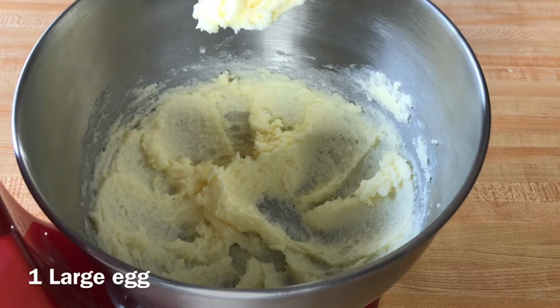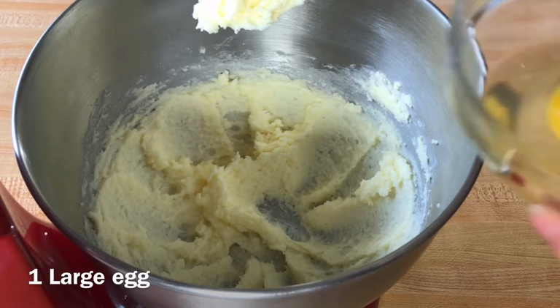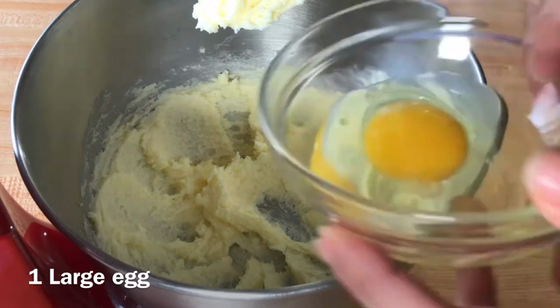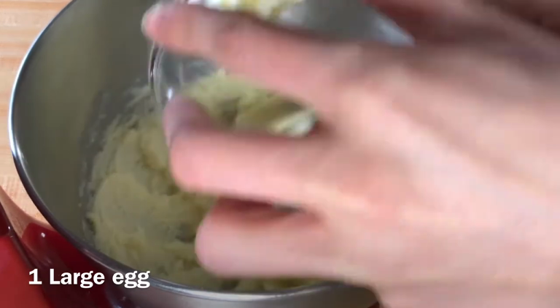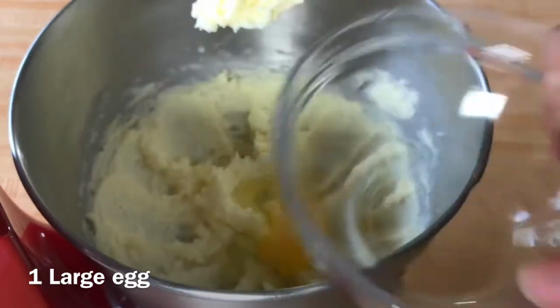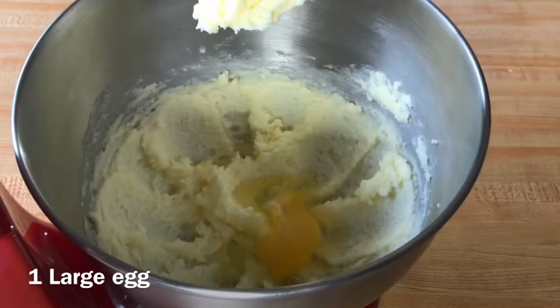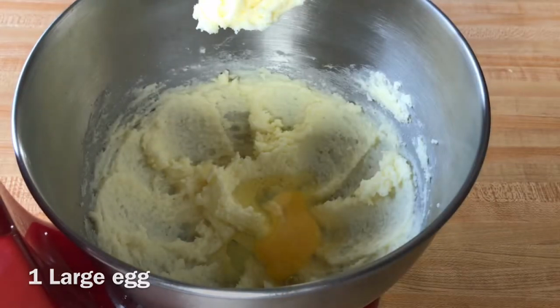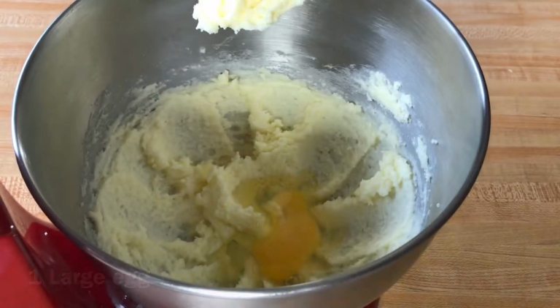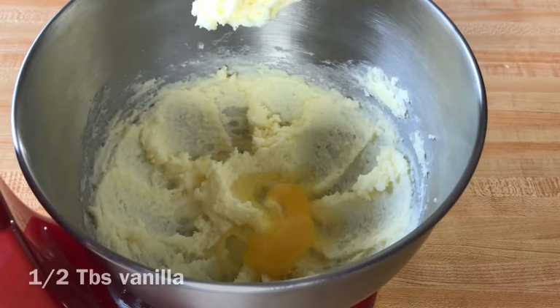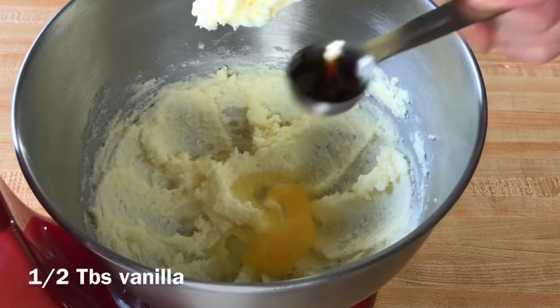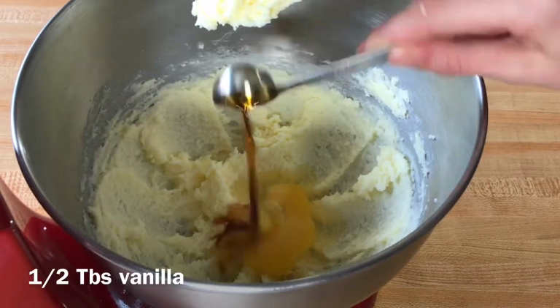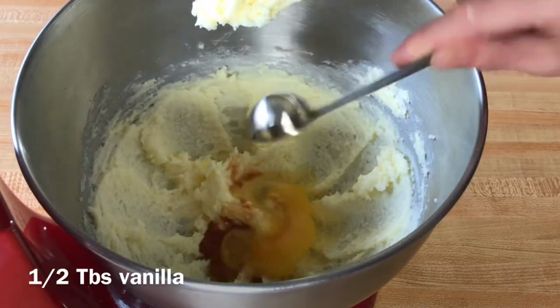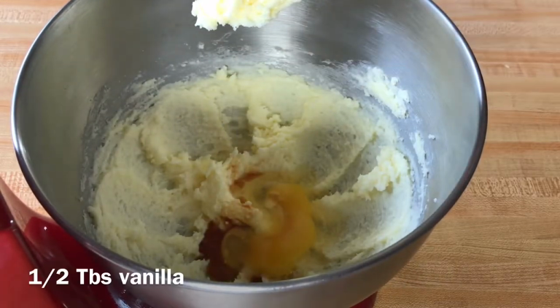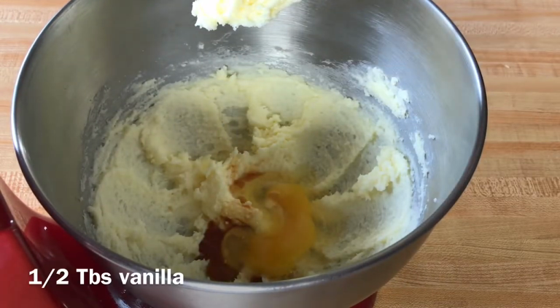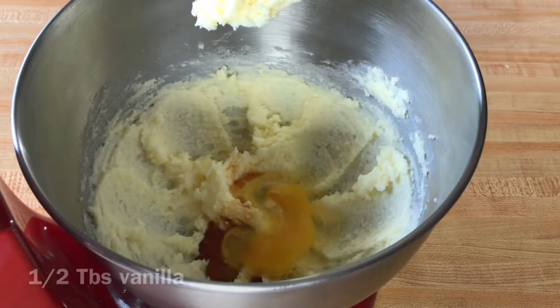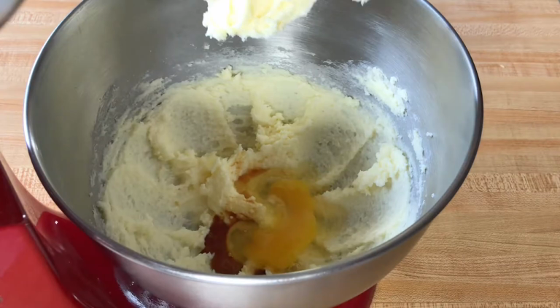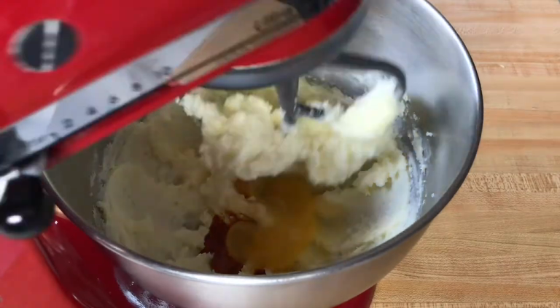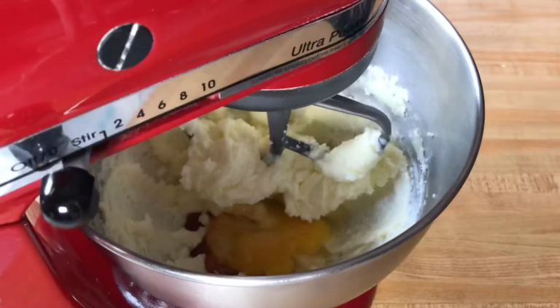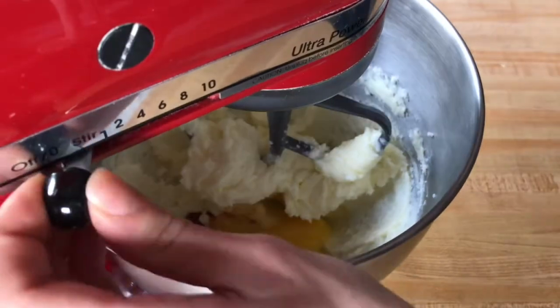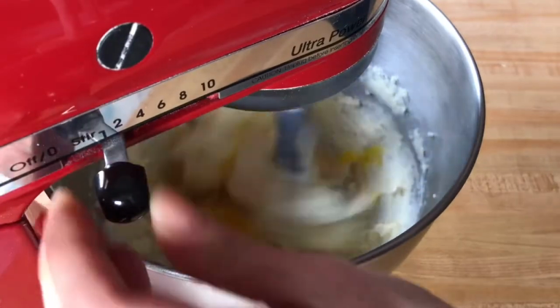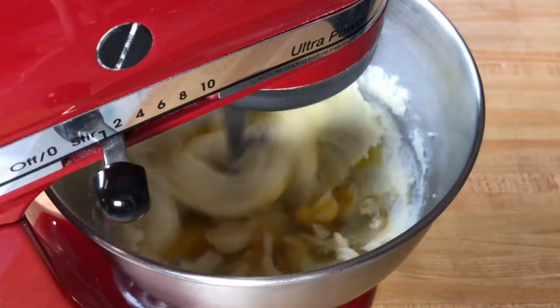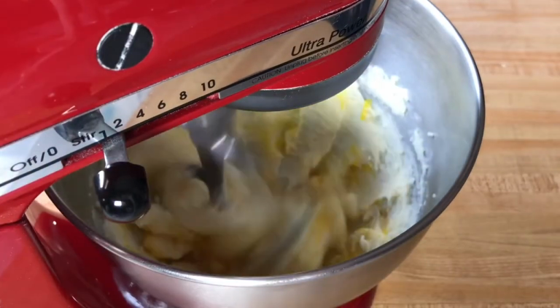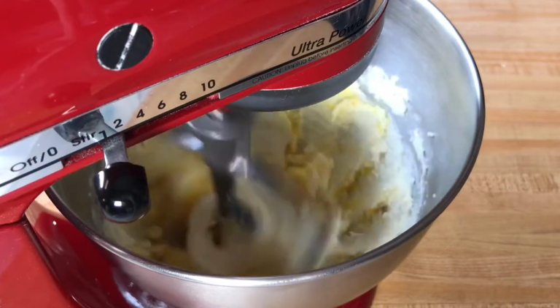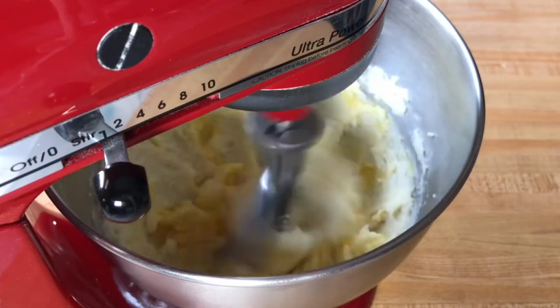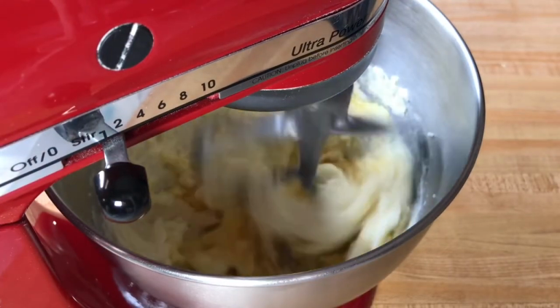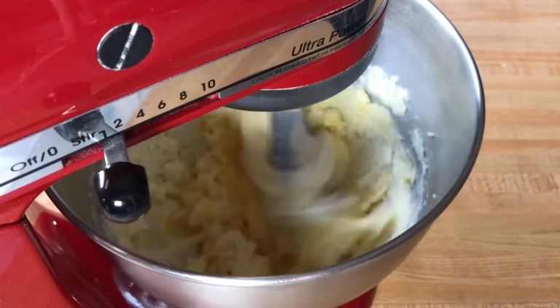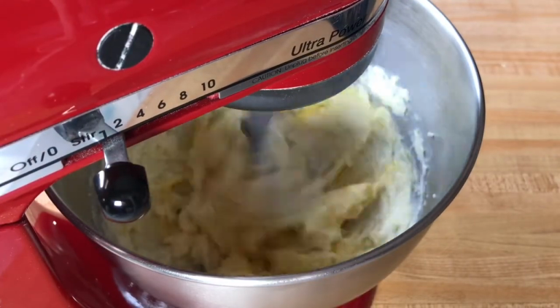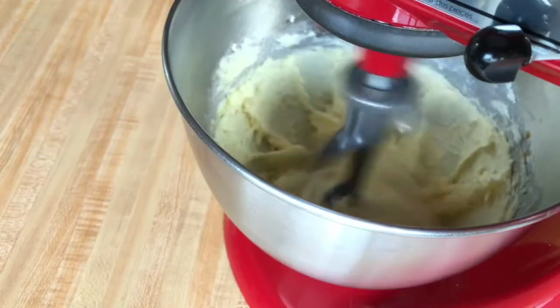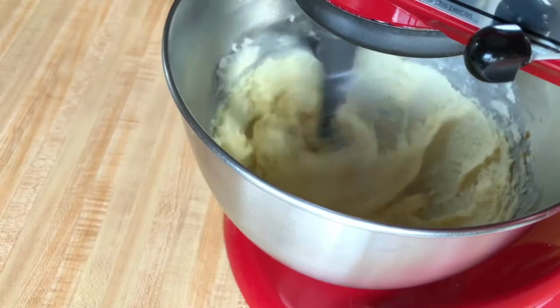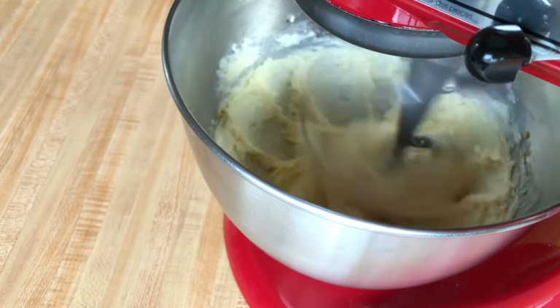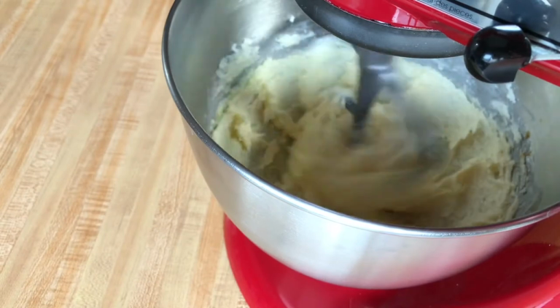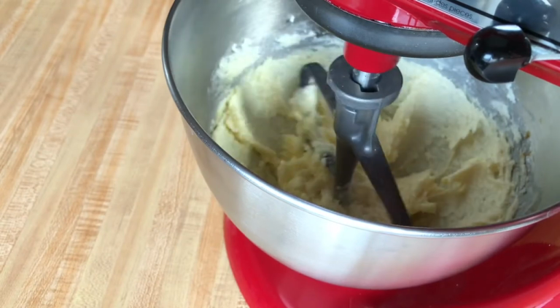Add in your egg as well as your vanilla extract. Continue mixing on low for another 90 seconds to two minutes. You want the mixture to be pale in color.